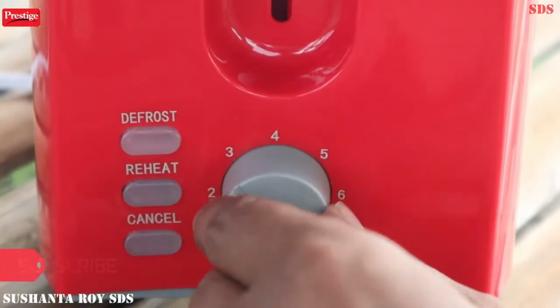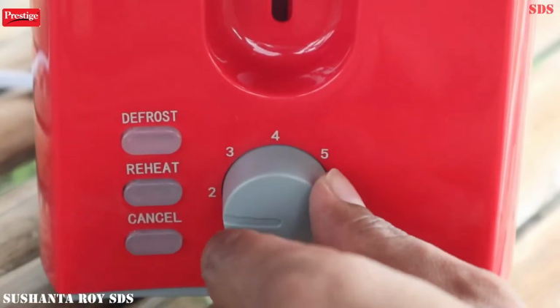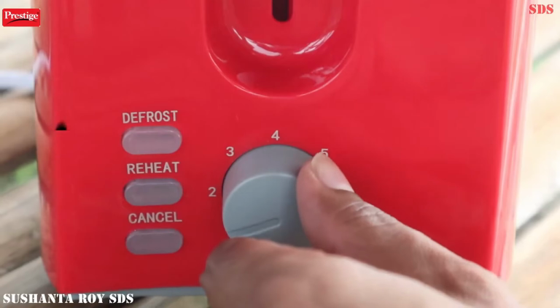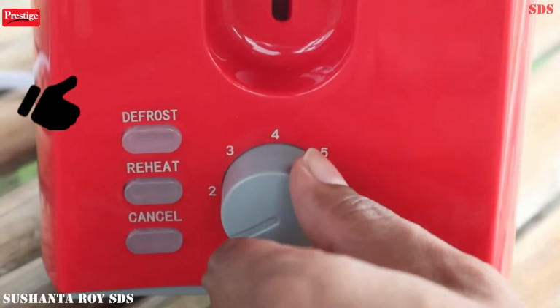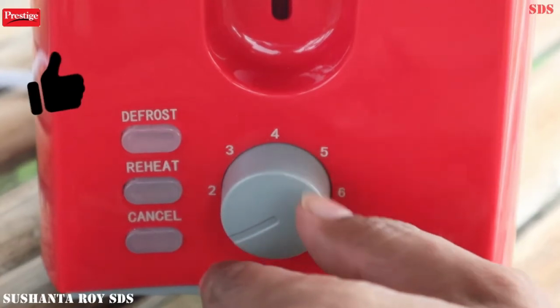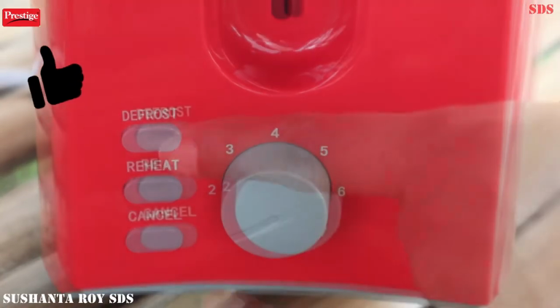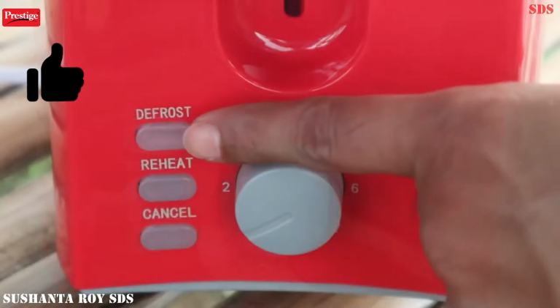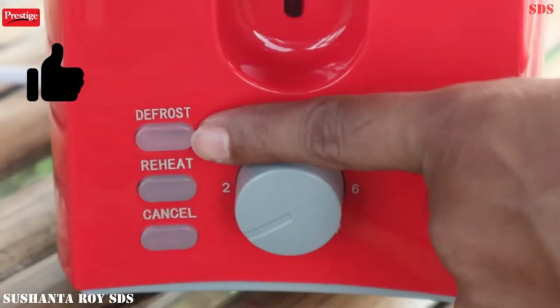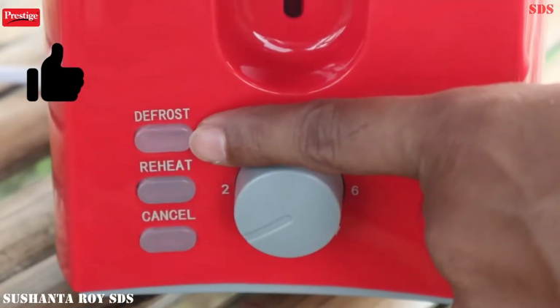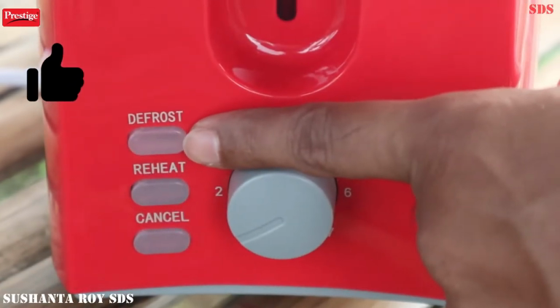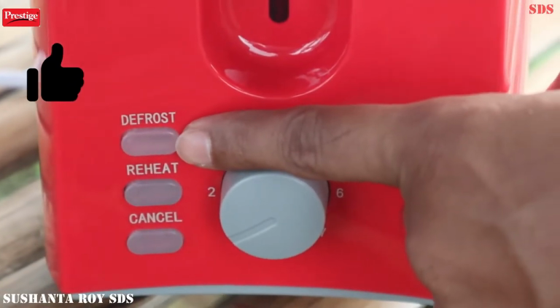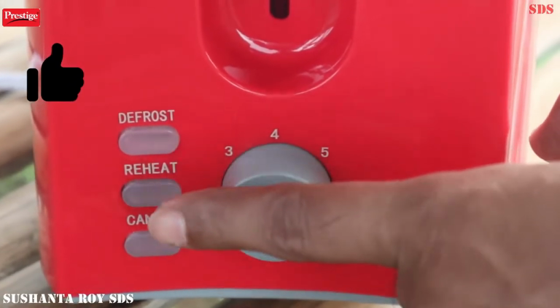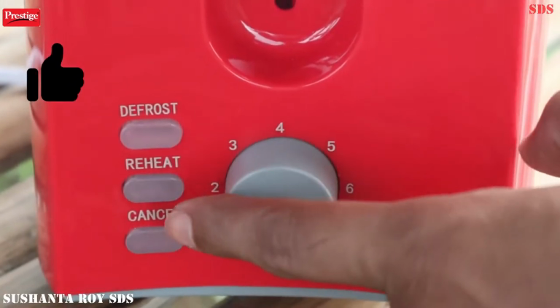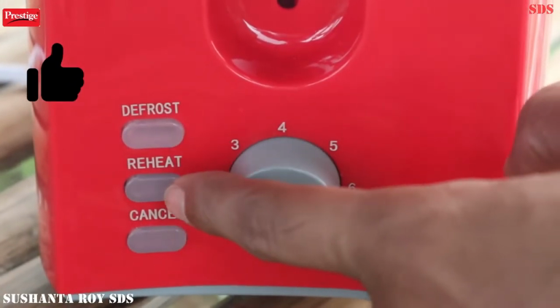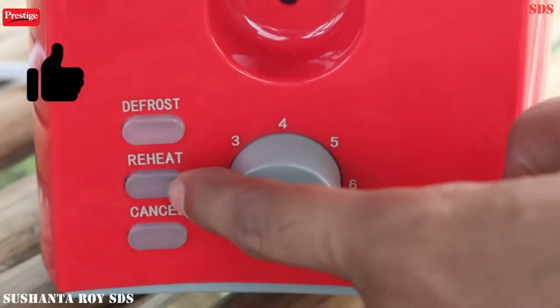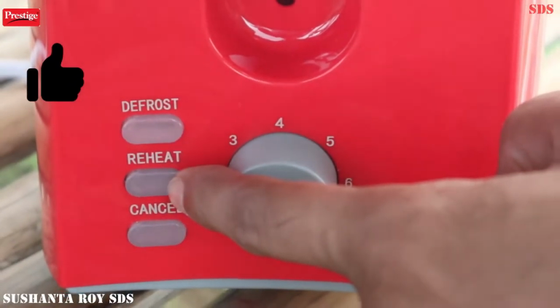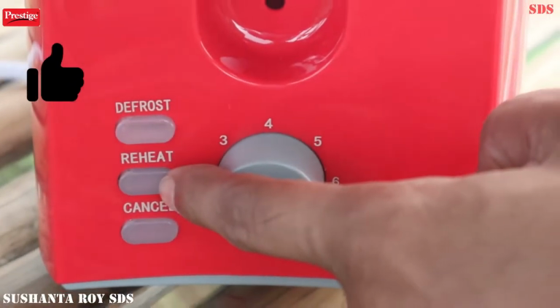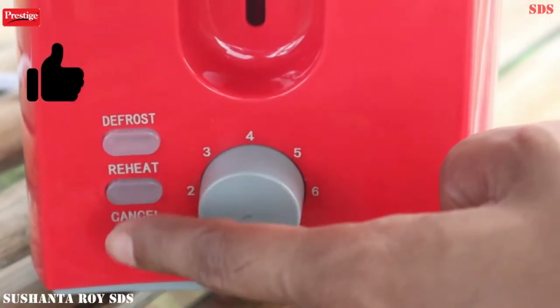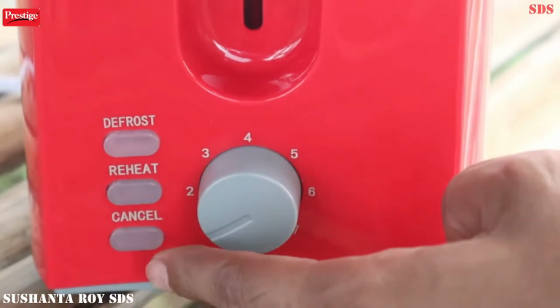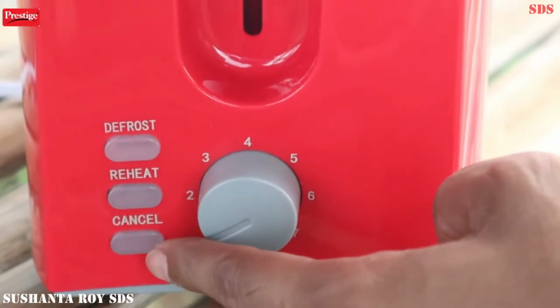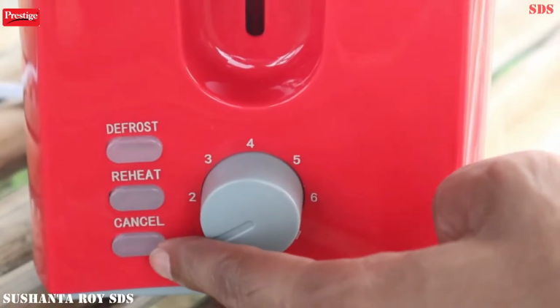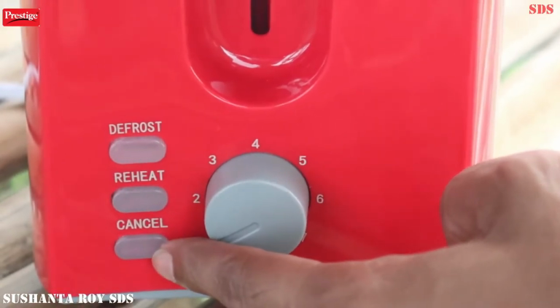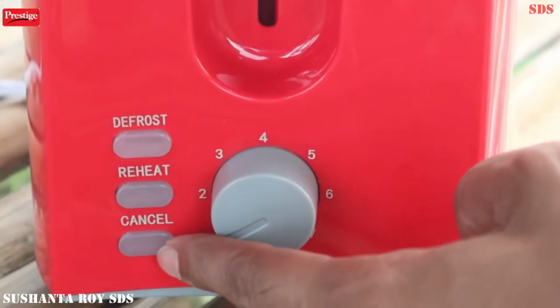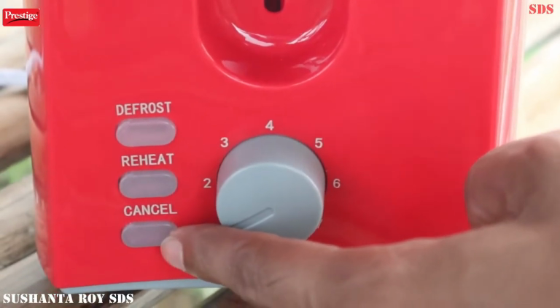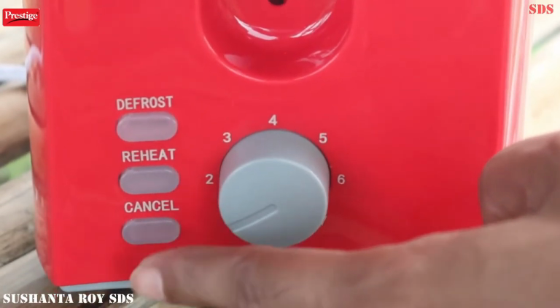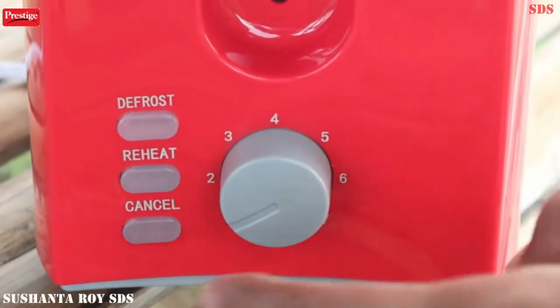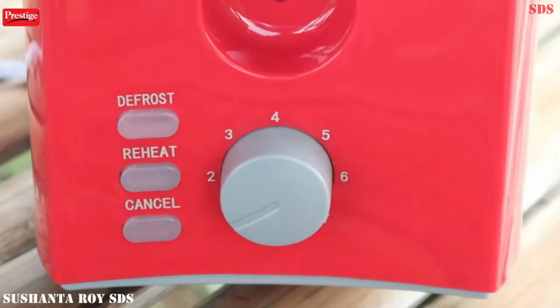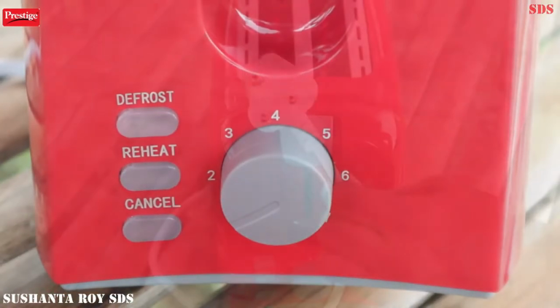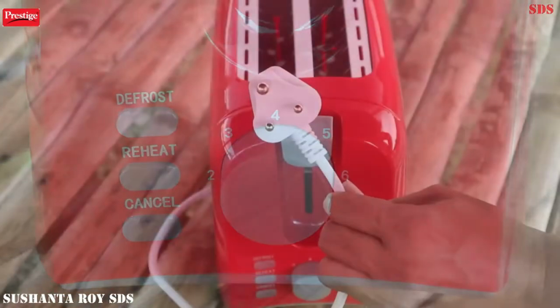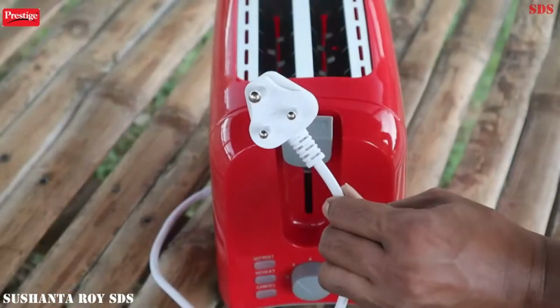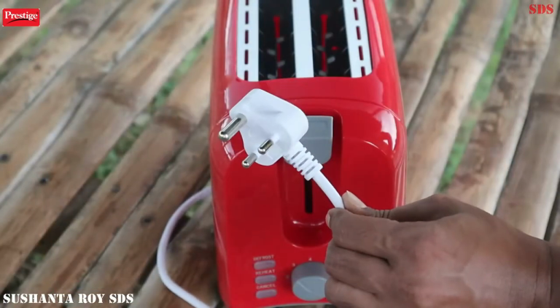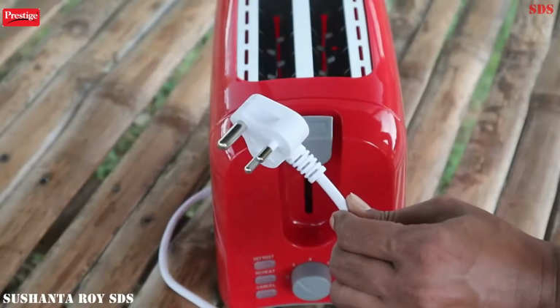You can make a brownie with this toaster. Here are 3 switches: Defrost, Reheat, and Cancel. Here is a clip-in plug.